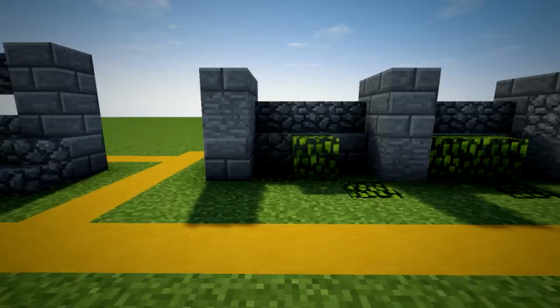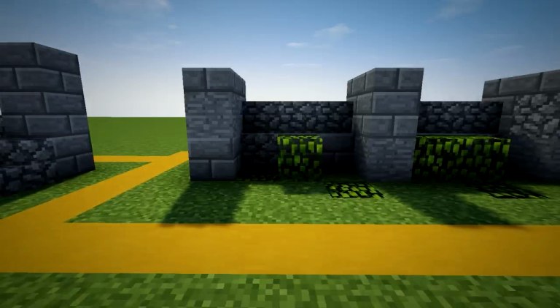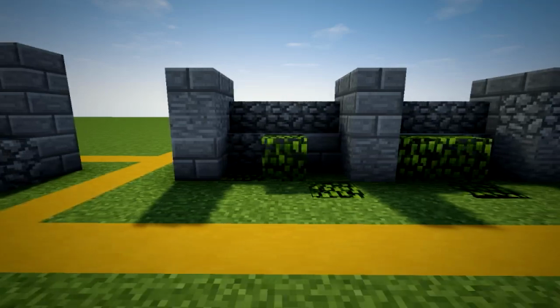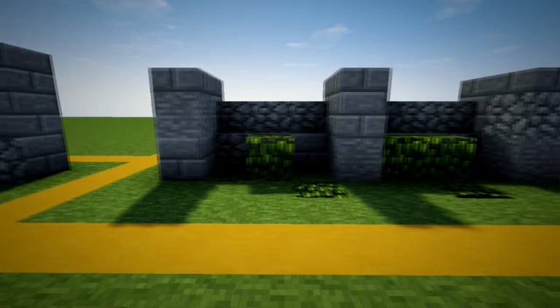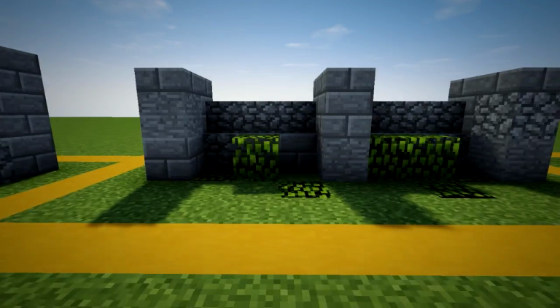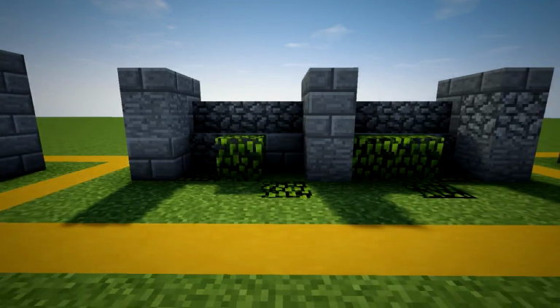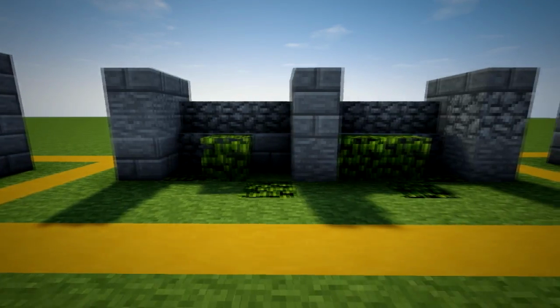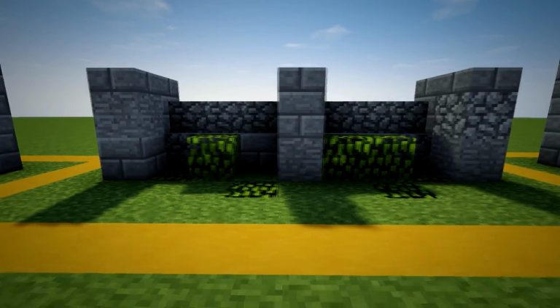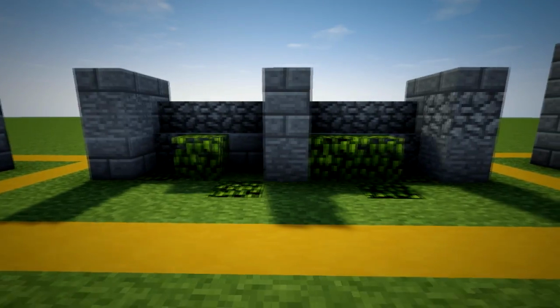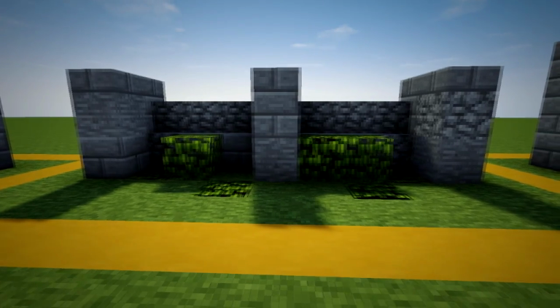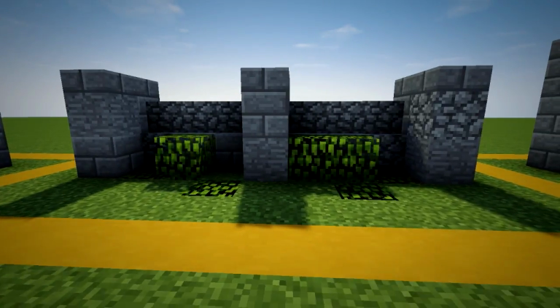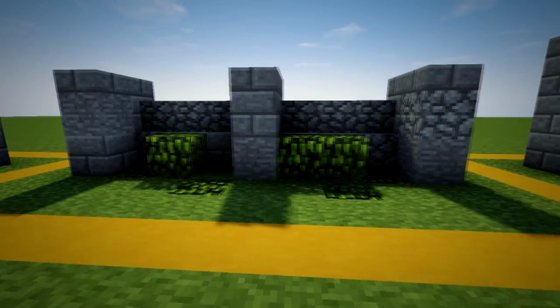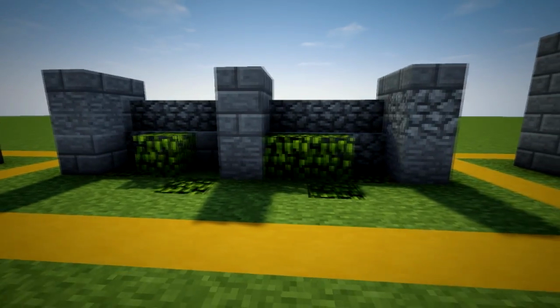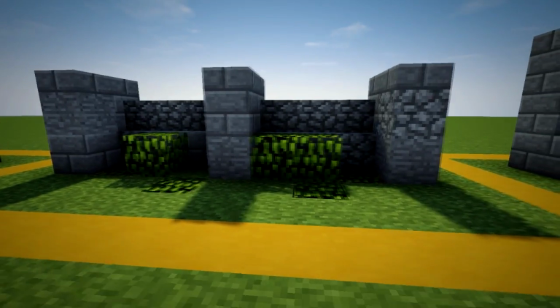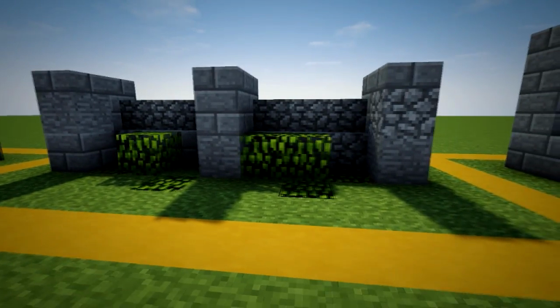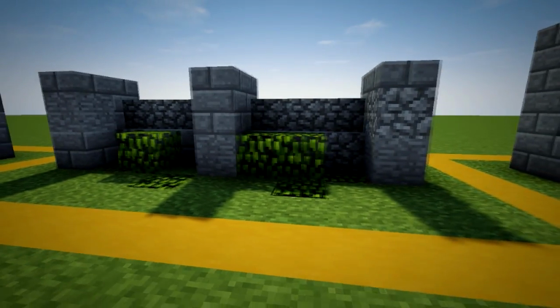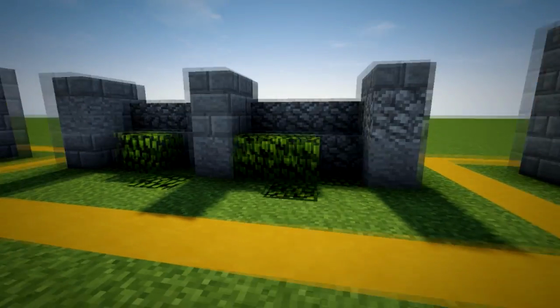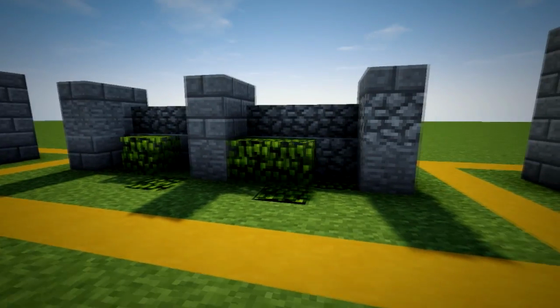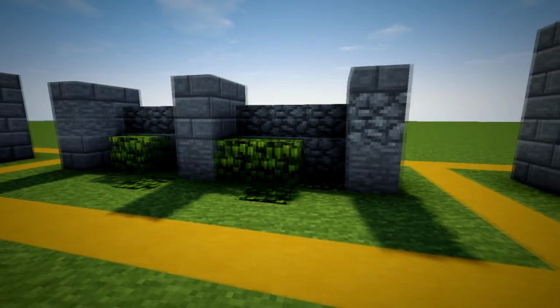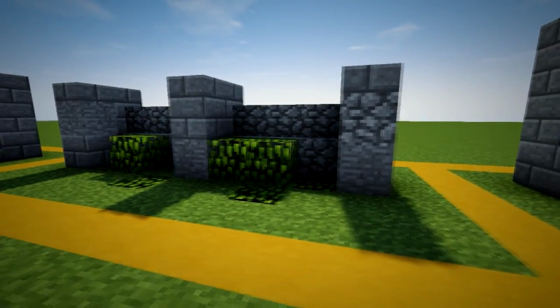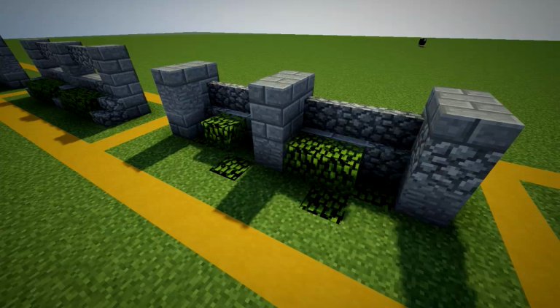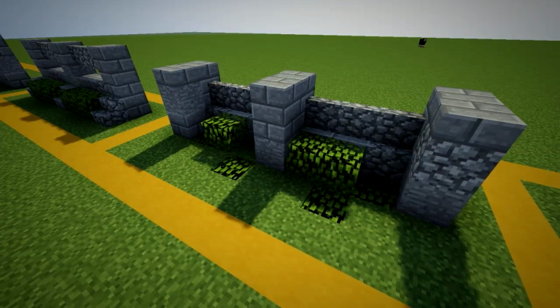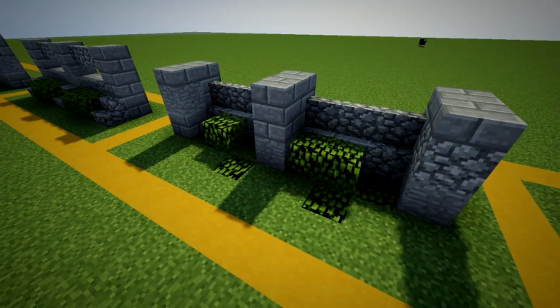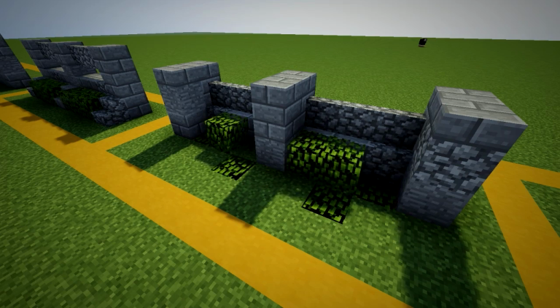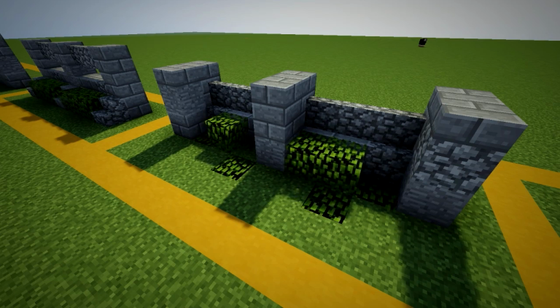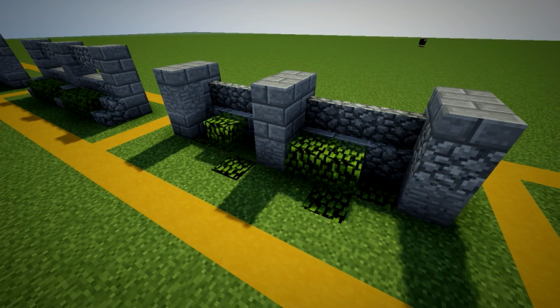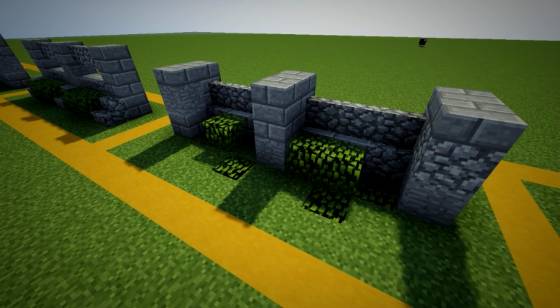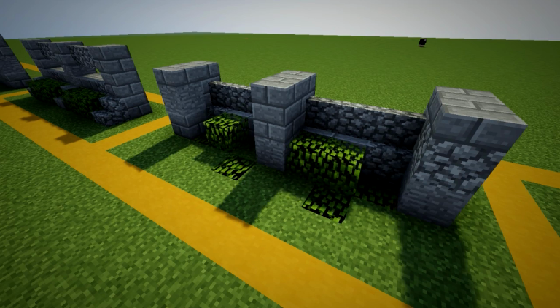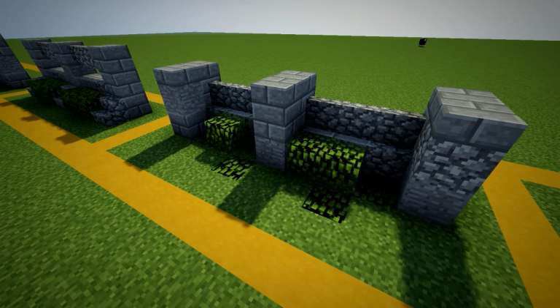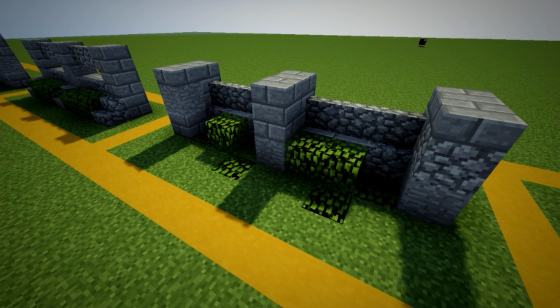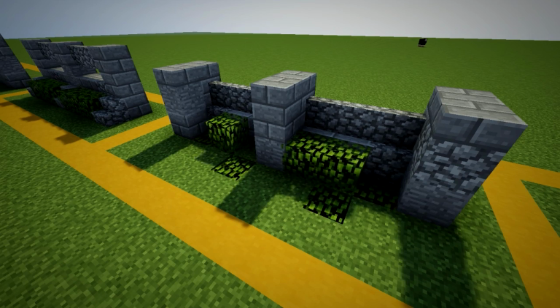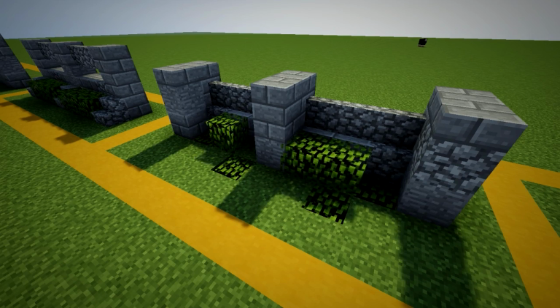Number 5 is a basic go-to wall, not as neatly kept as number 4 or 5. Good if you don't want over-the-top design or that private property look.